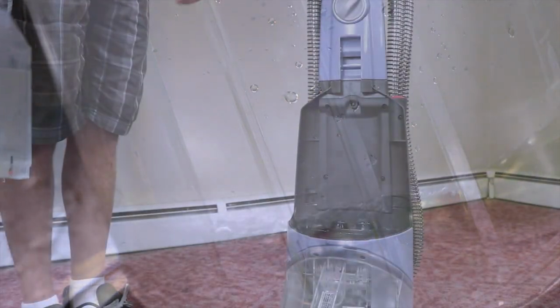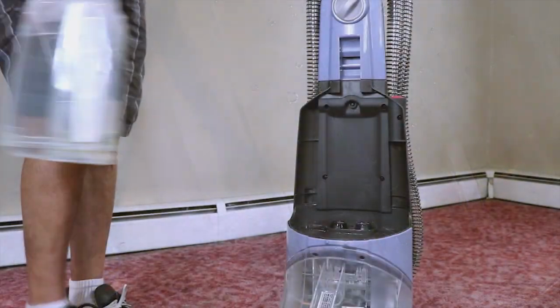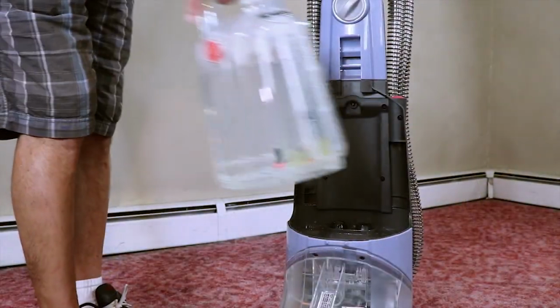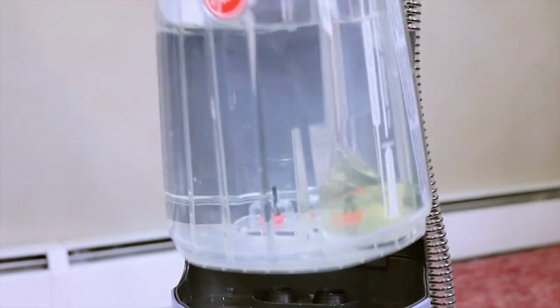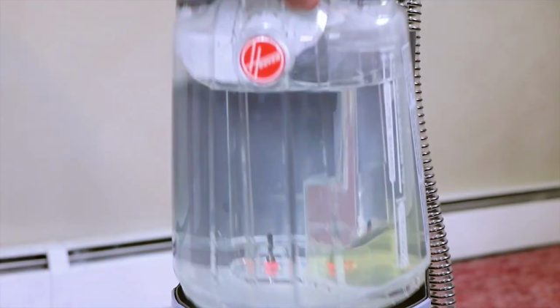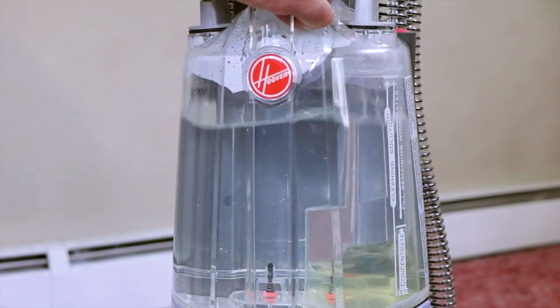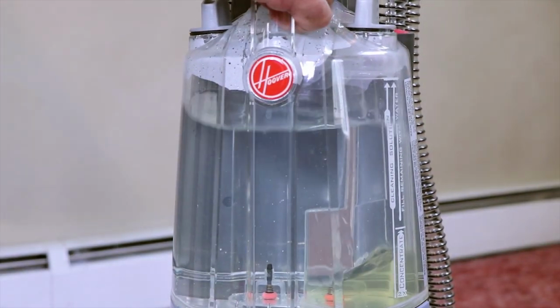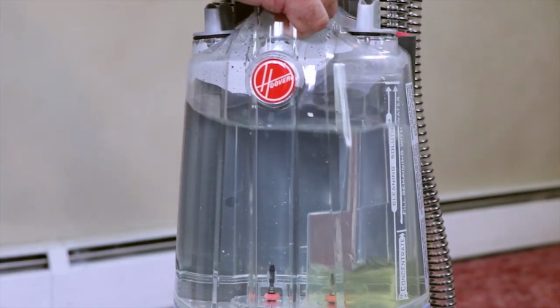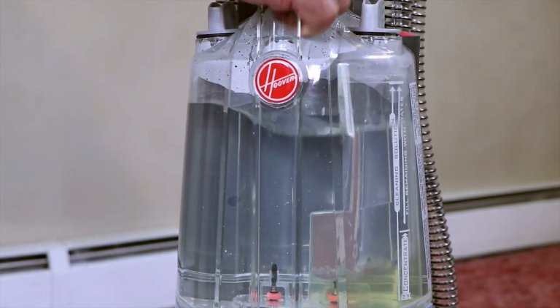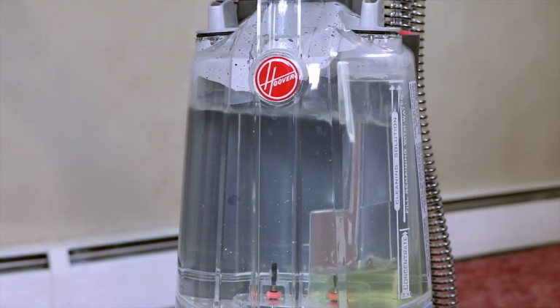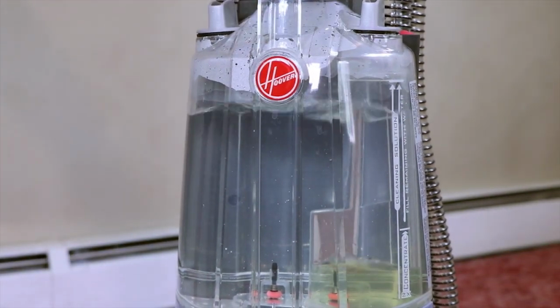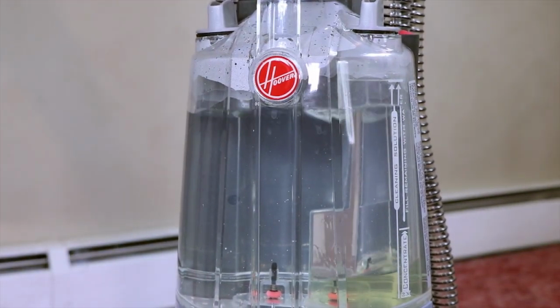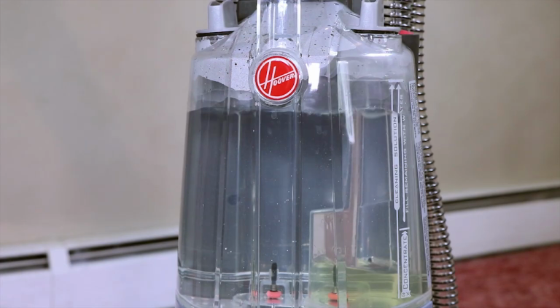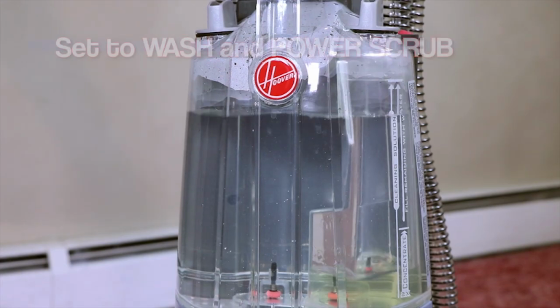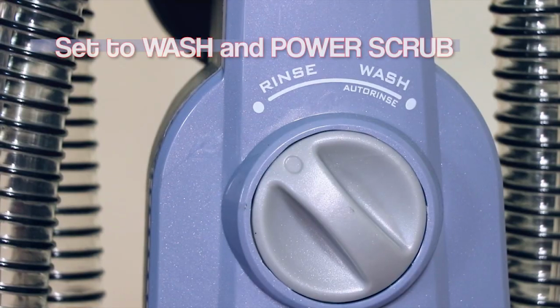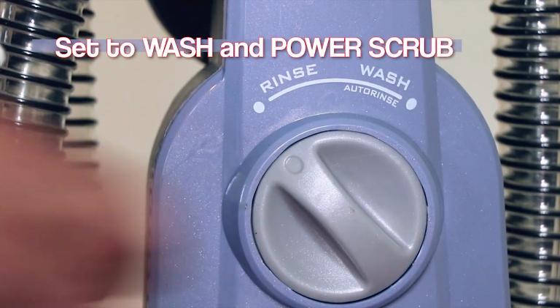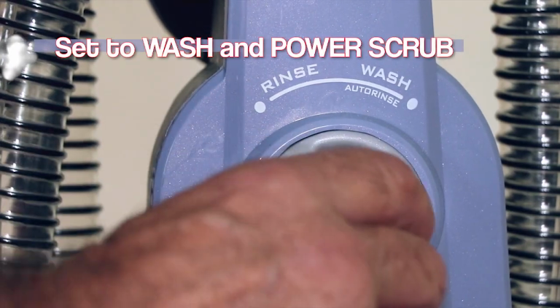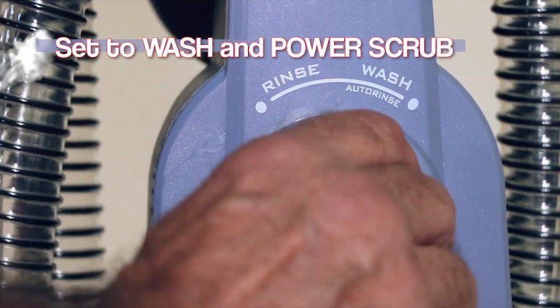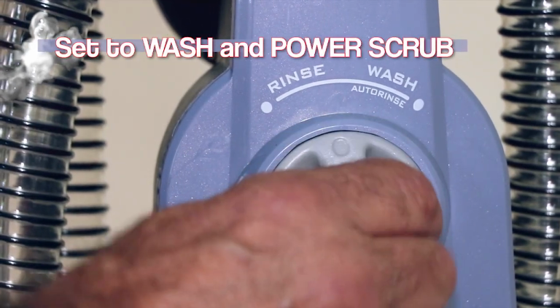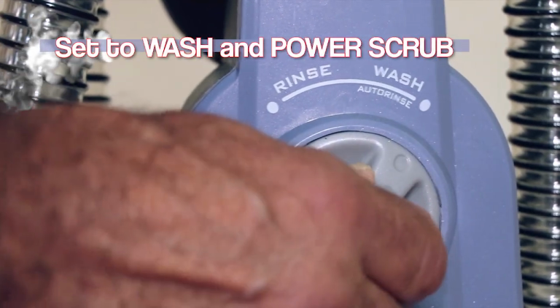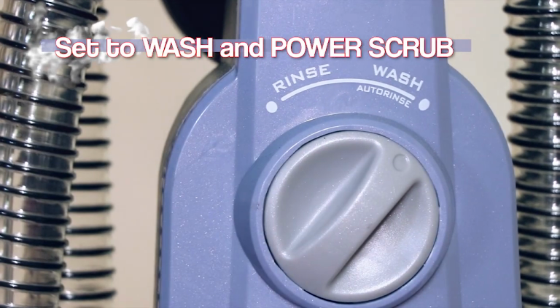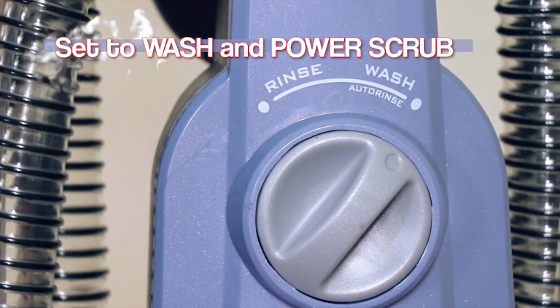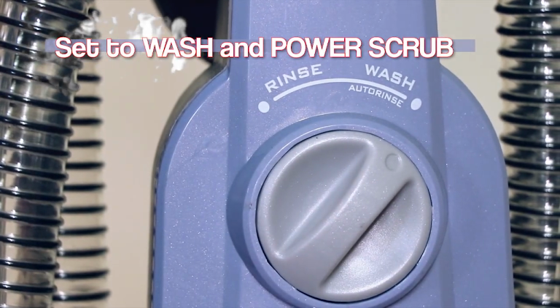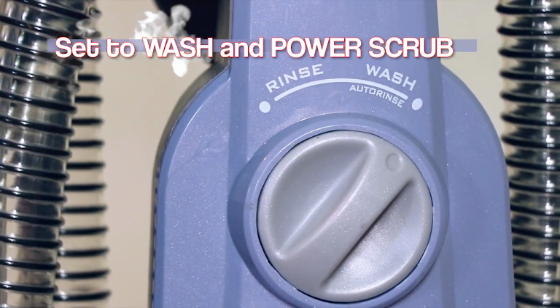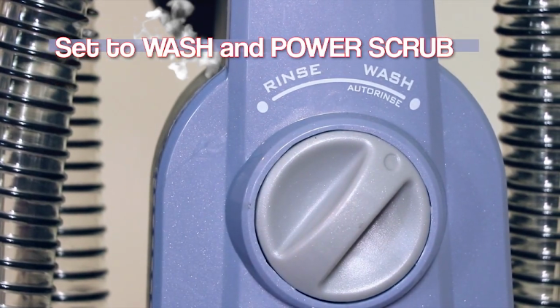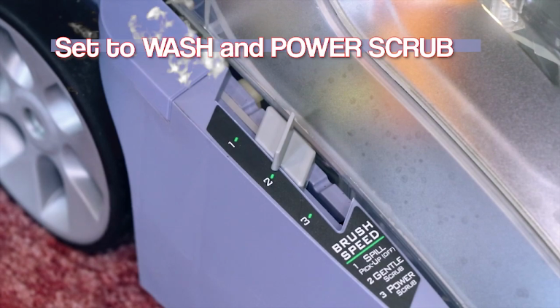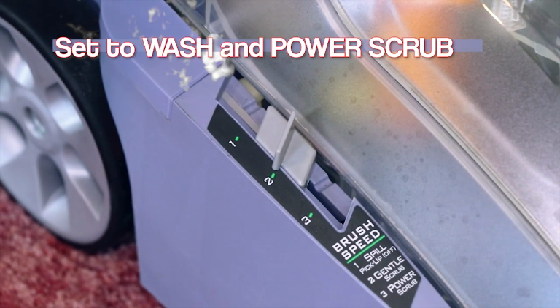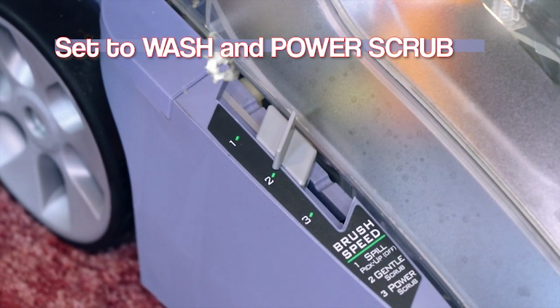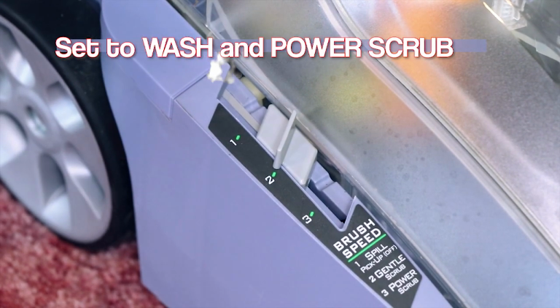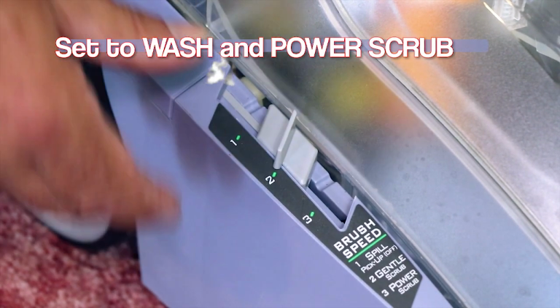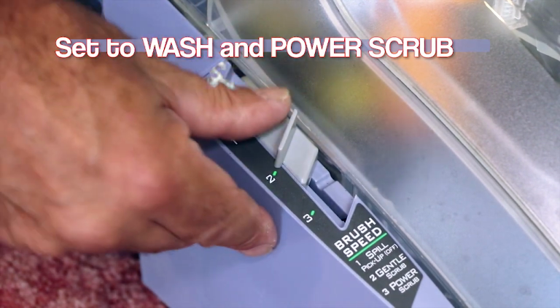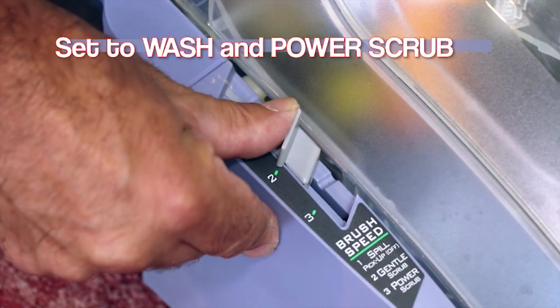Then align and properly secure the tank back to the main body. Set the rinse/wash dial to wash and set the brush speed selector to power scrub.